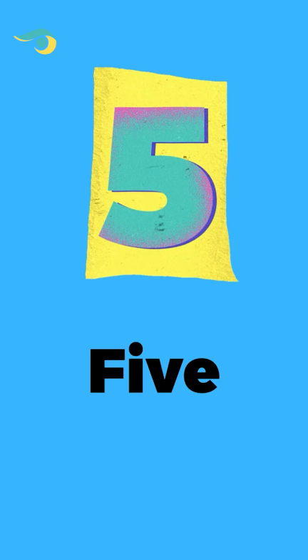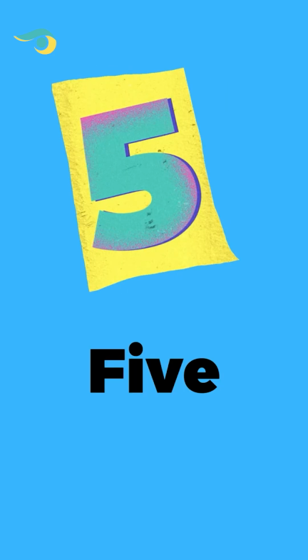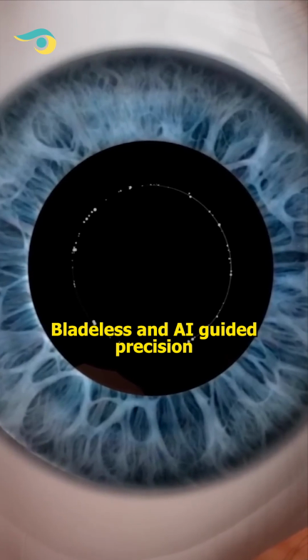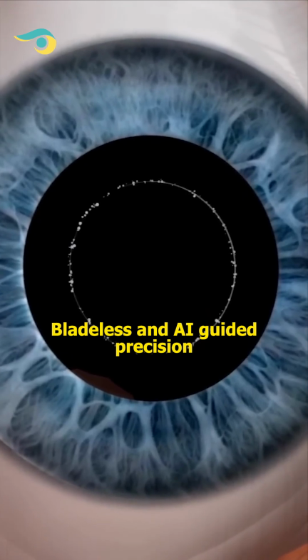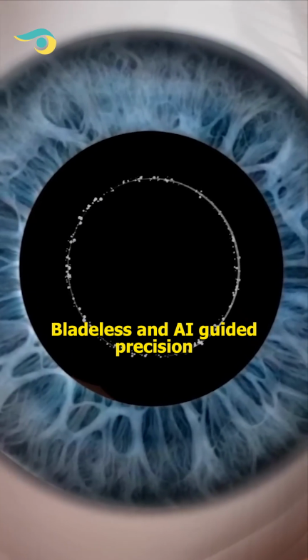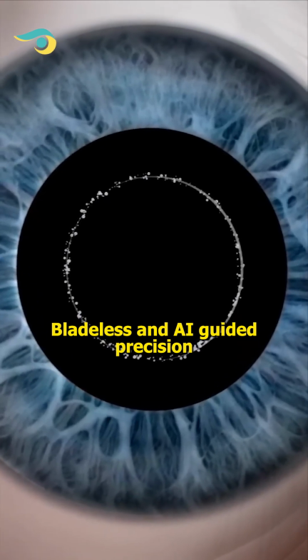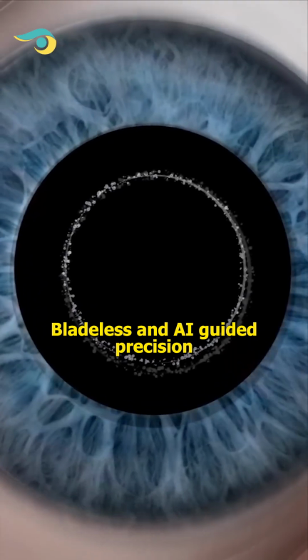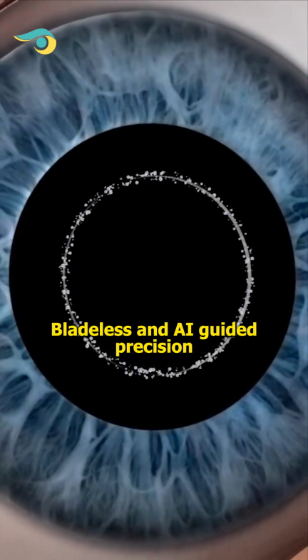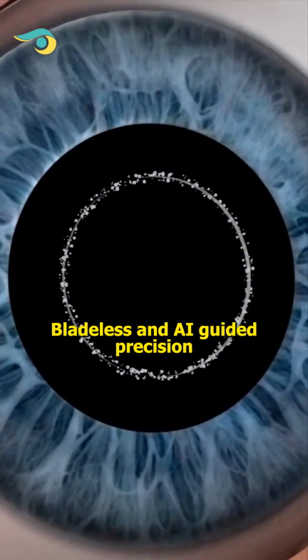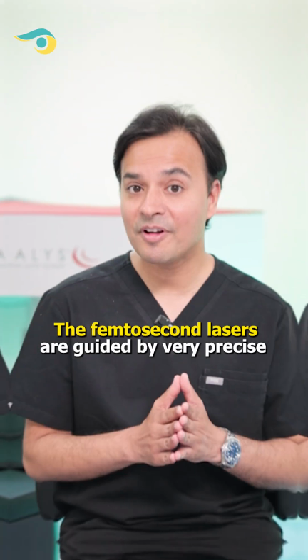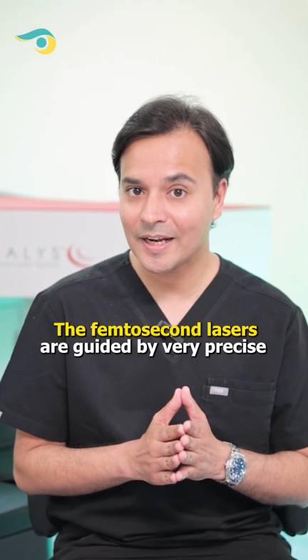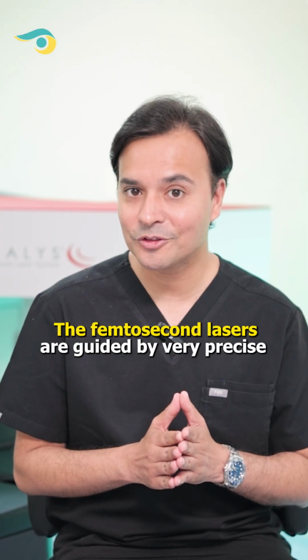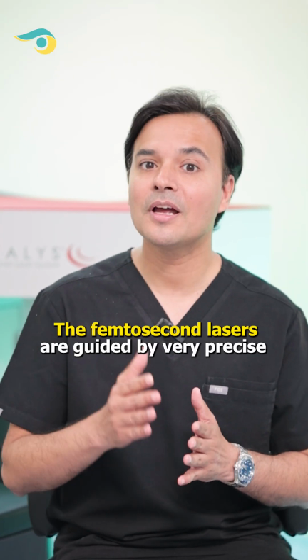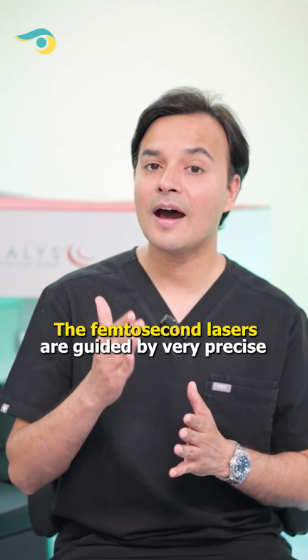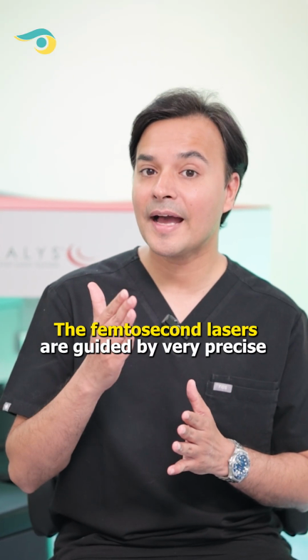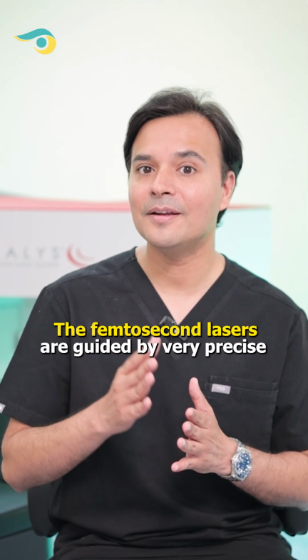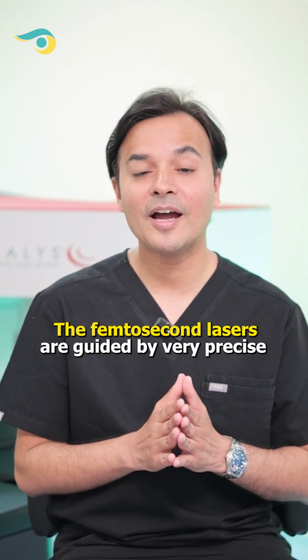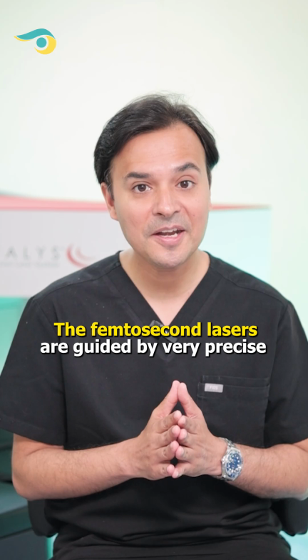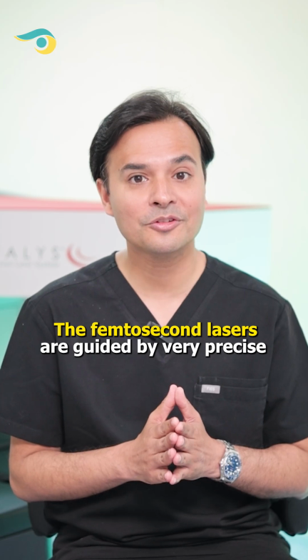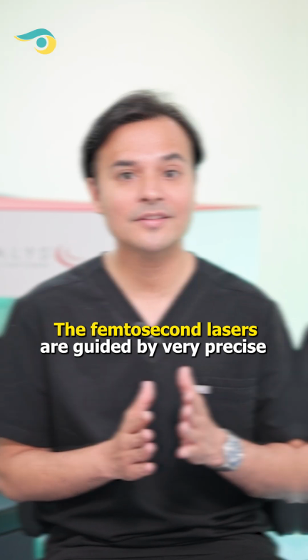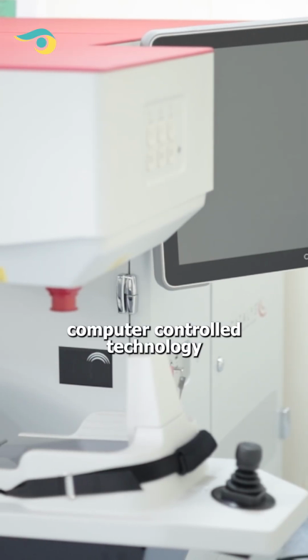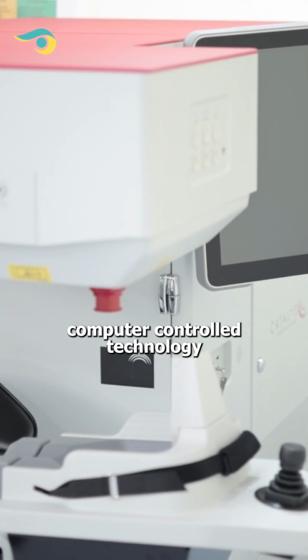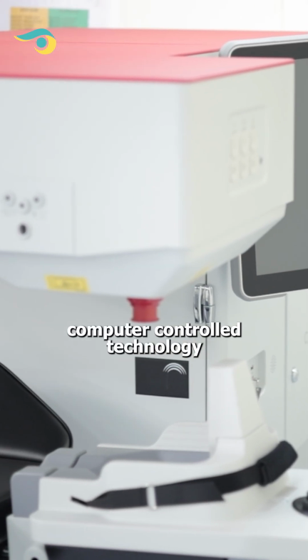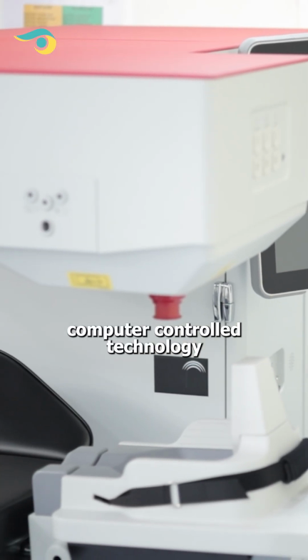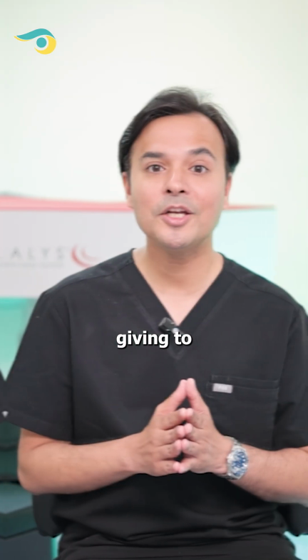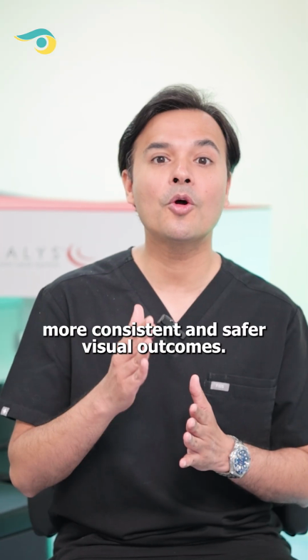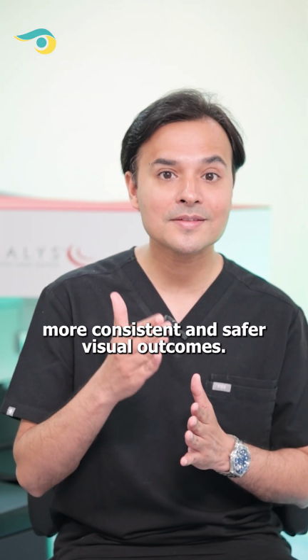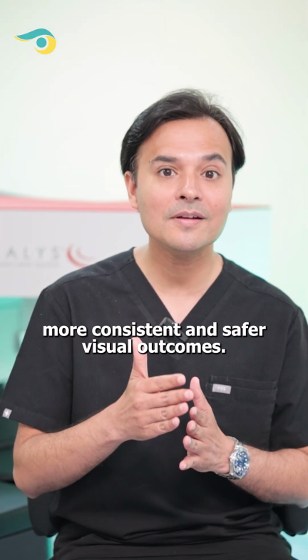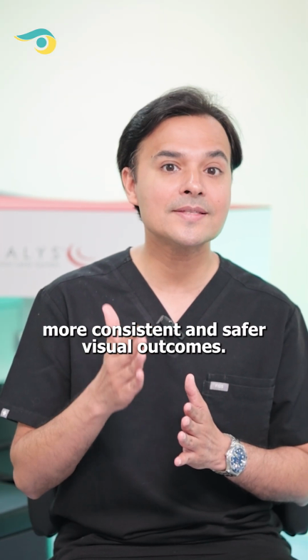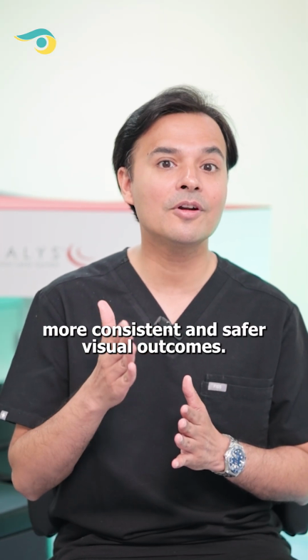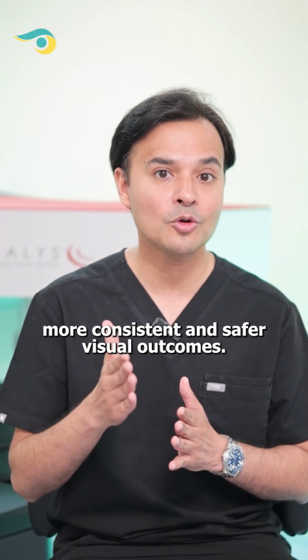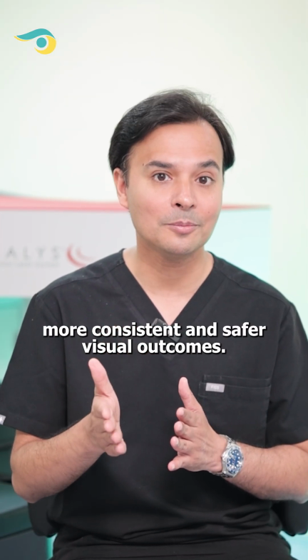And number 5: Bladeless and AI-guided precision. The femtosecond lasers are guided by very precise computer control technology, giving you more consistent and safer visual outcomes.